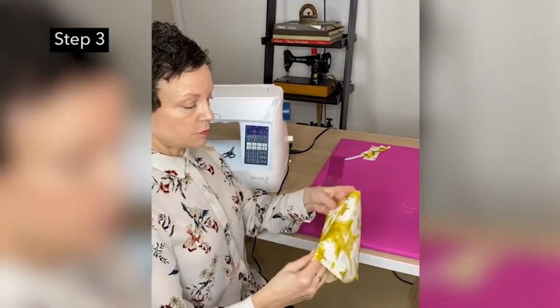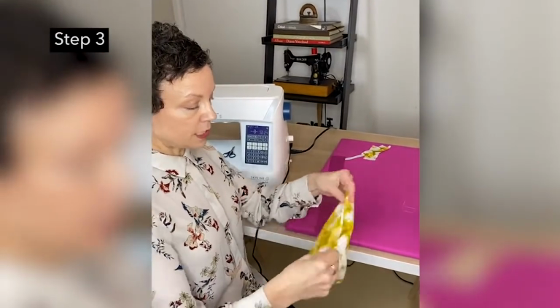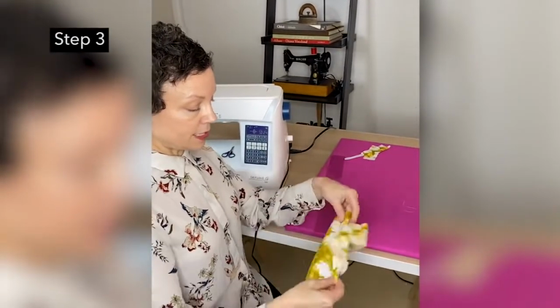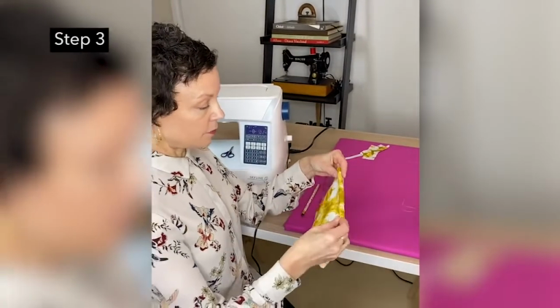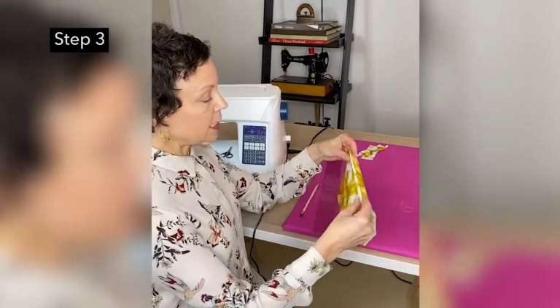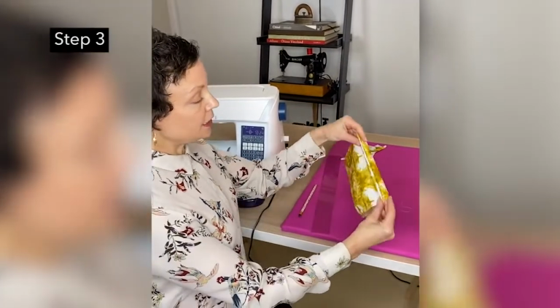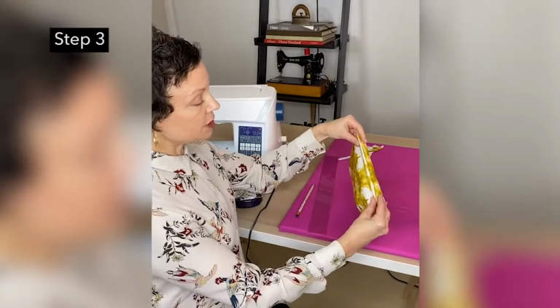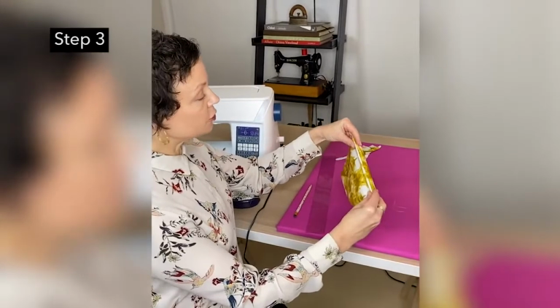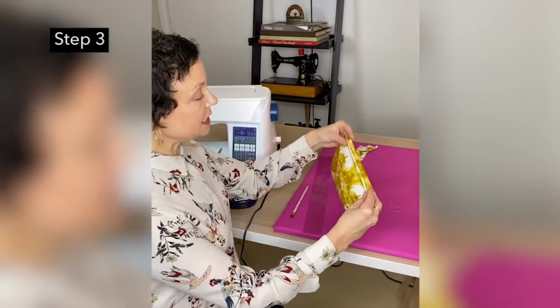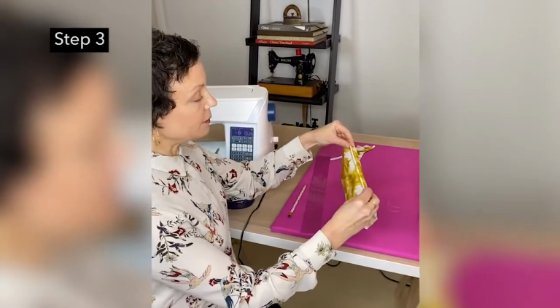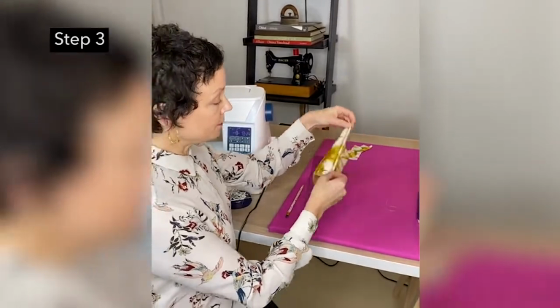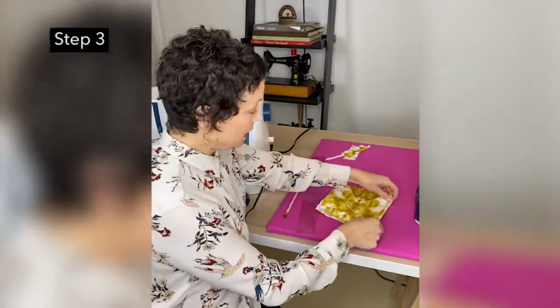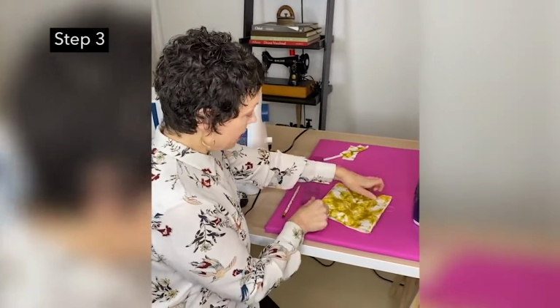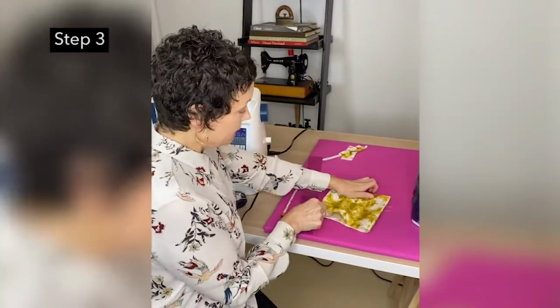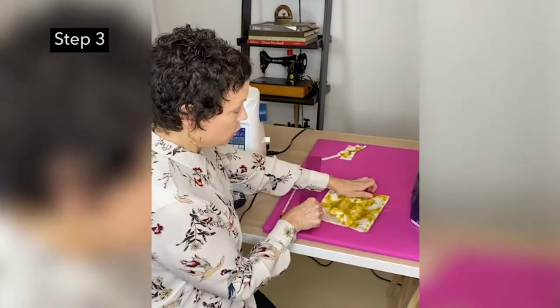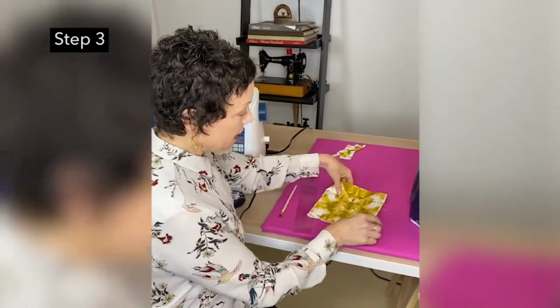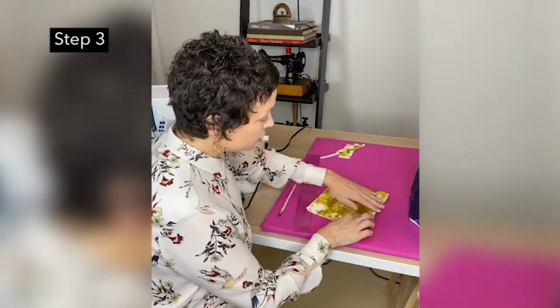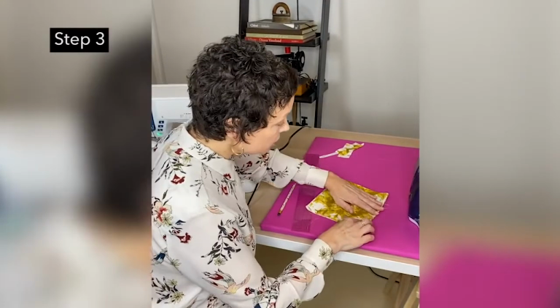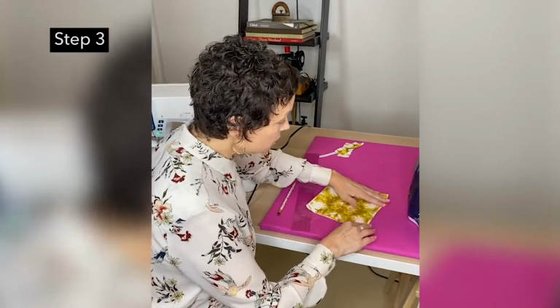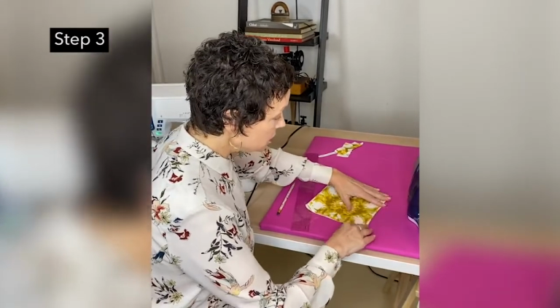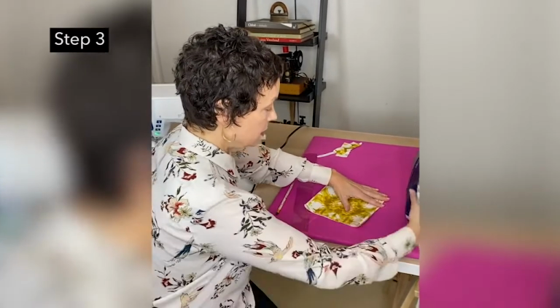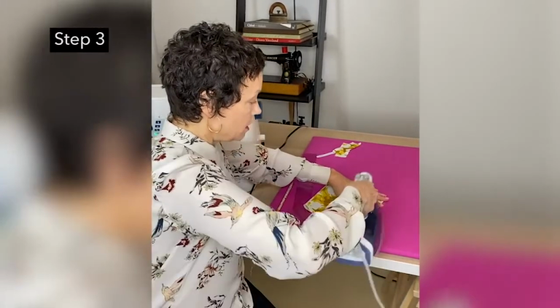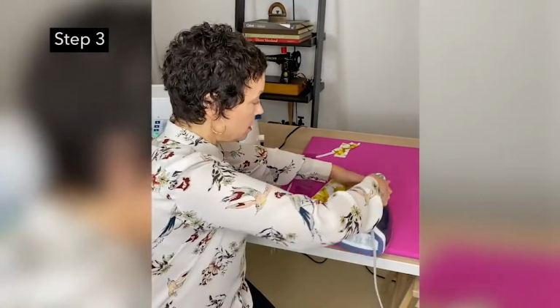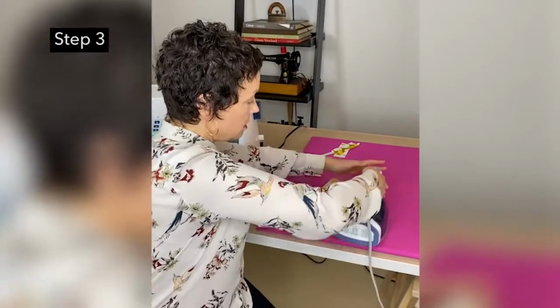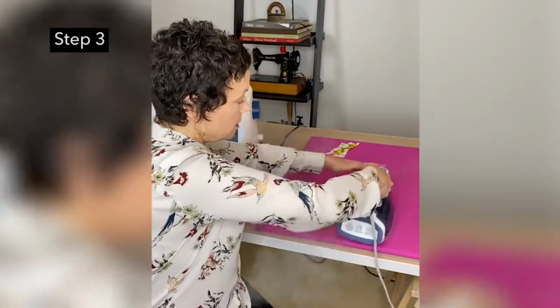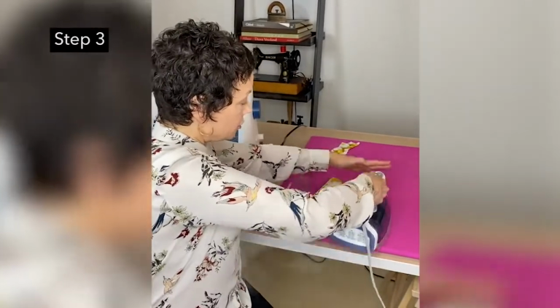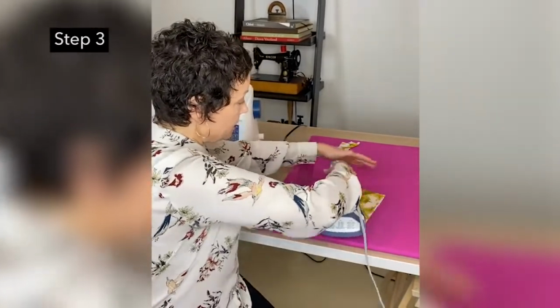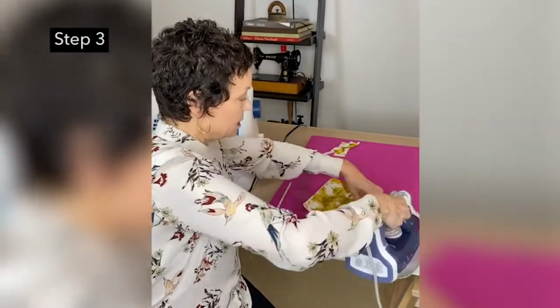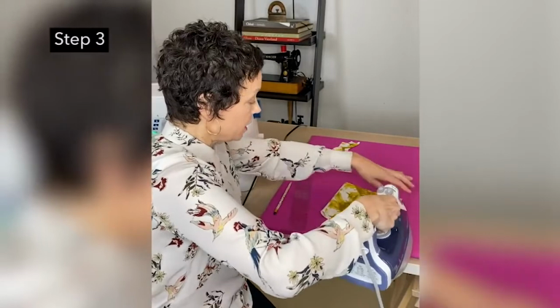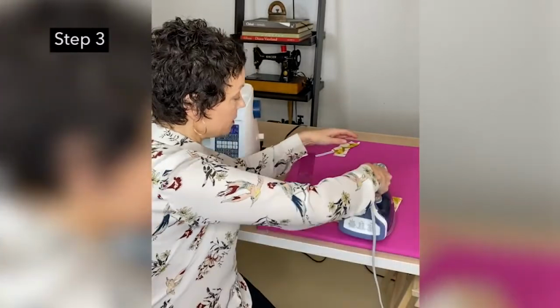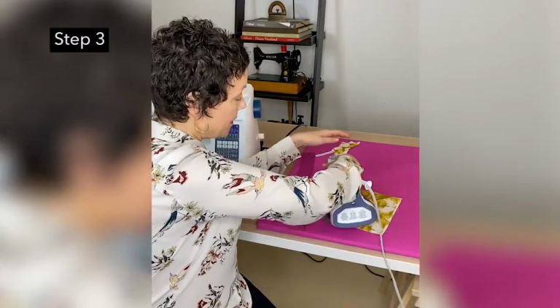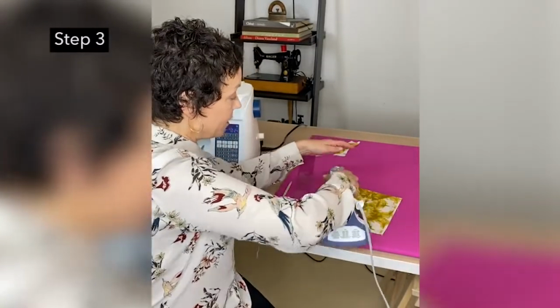Turn to the correct side. Here's our seam — make sure that seam is at the bottom, and give it another quick press just to make sure that seam stays at the bottom. We're going to flatten this out.